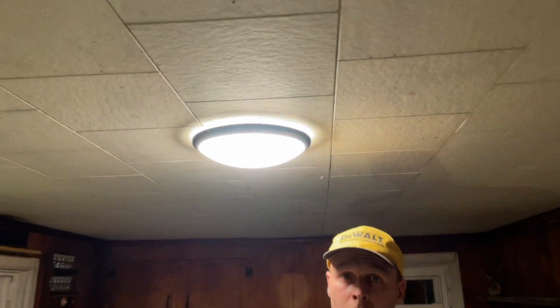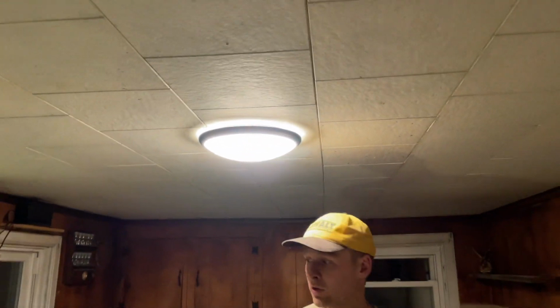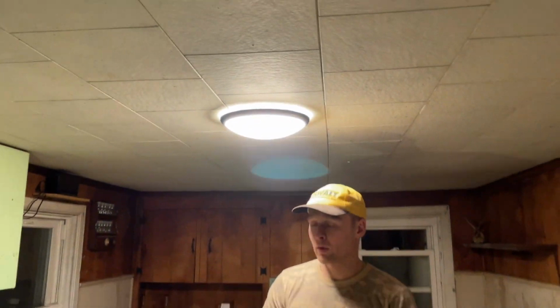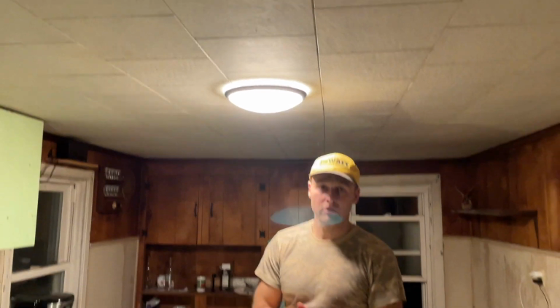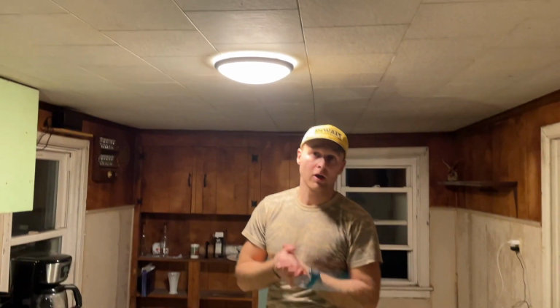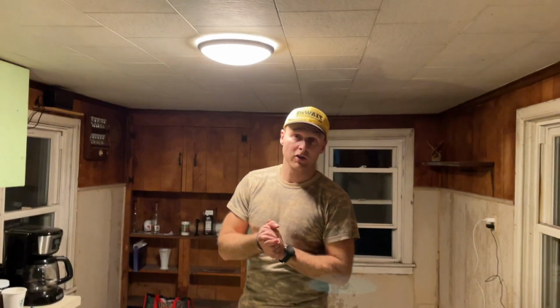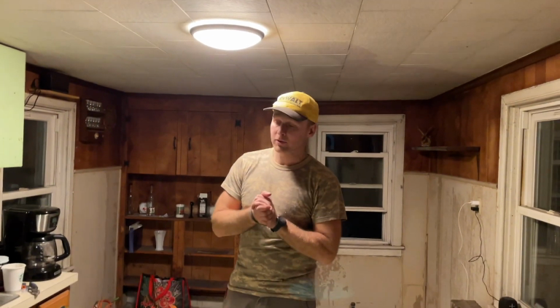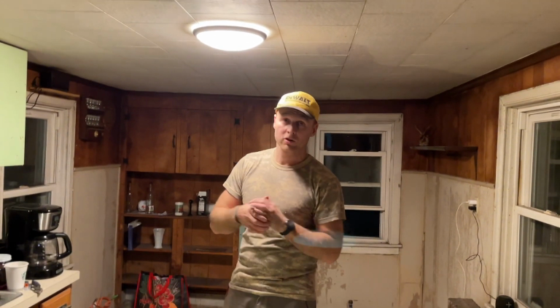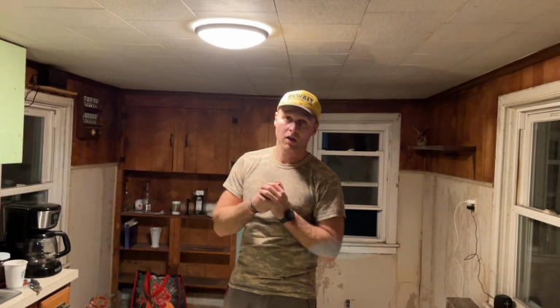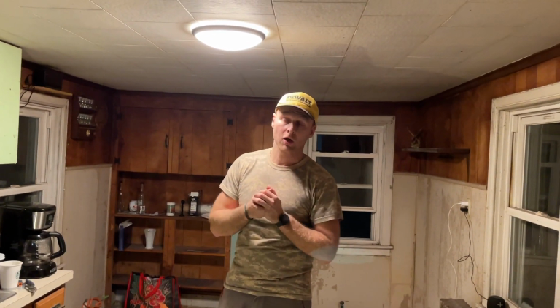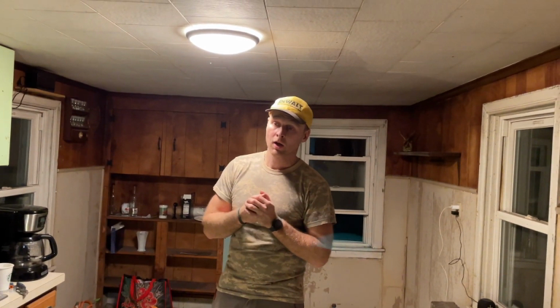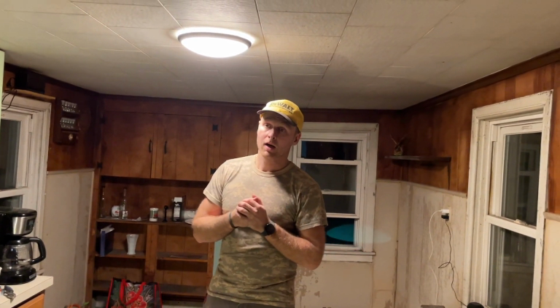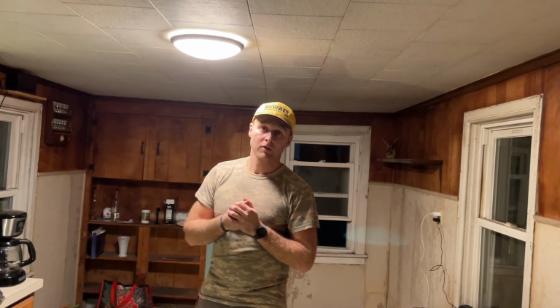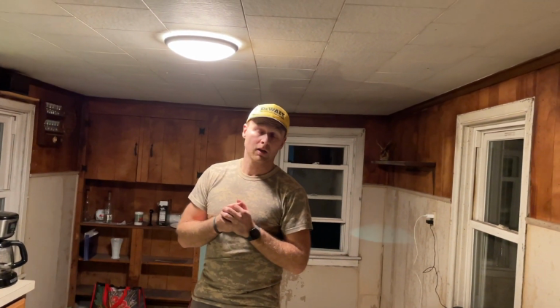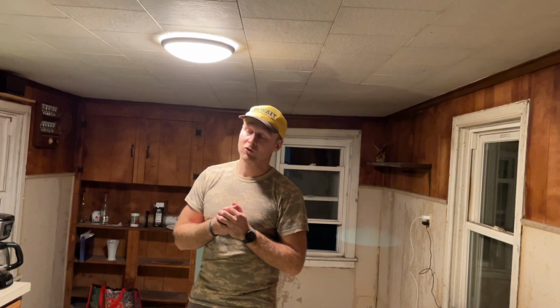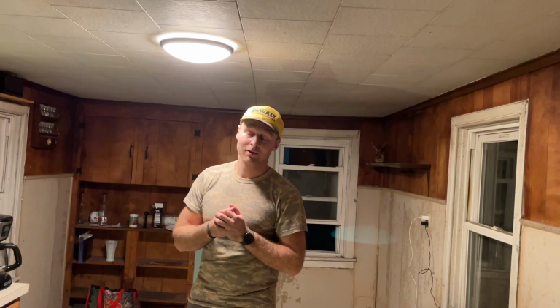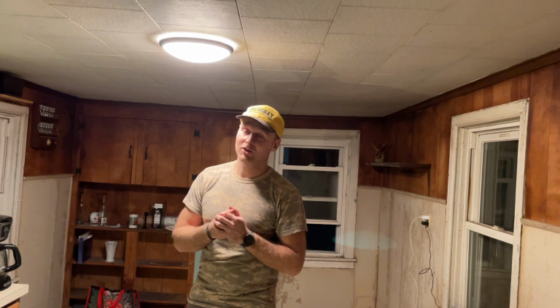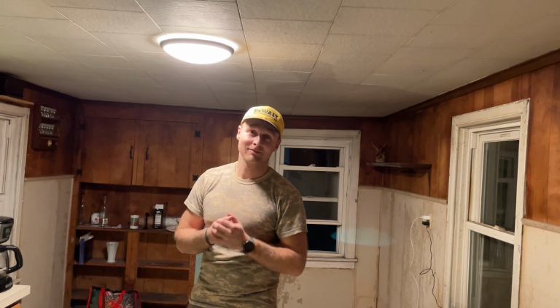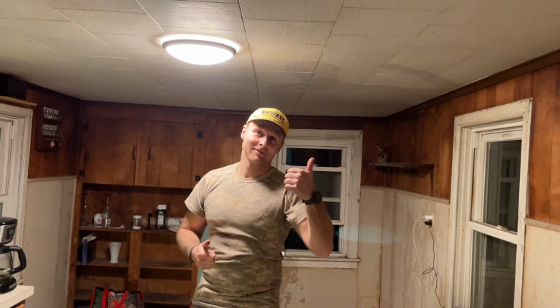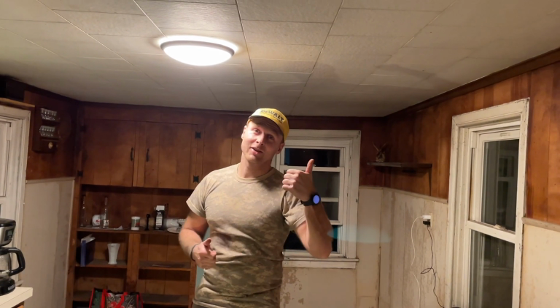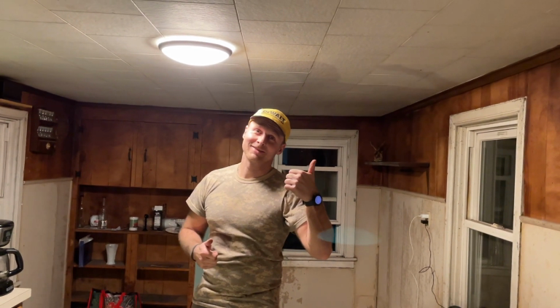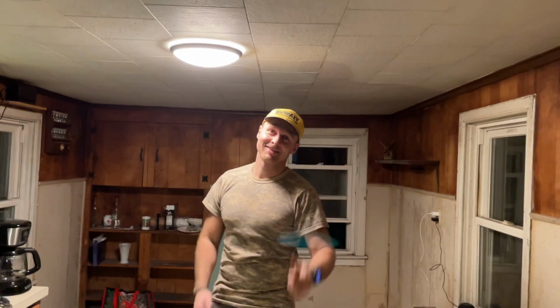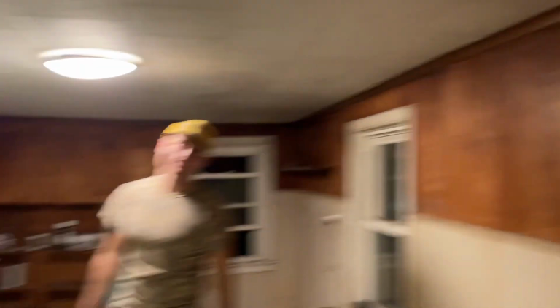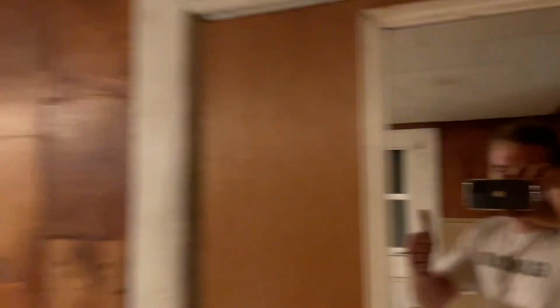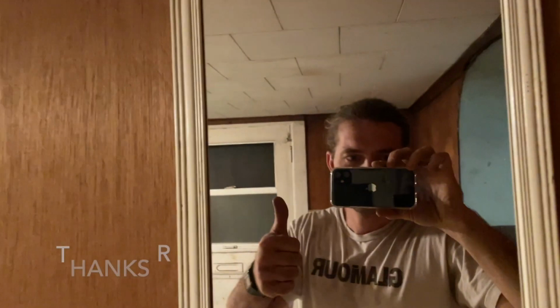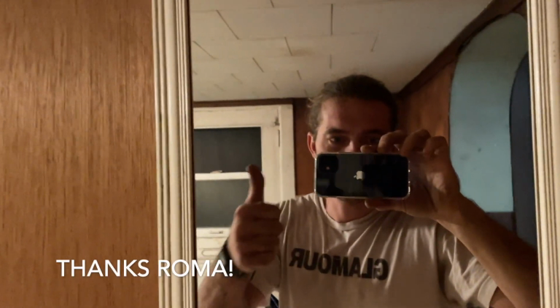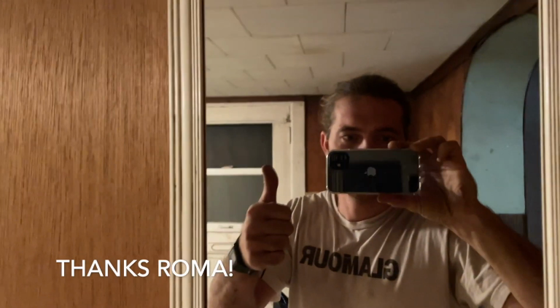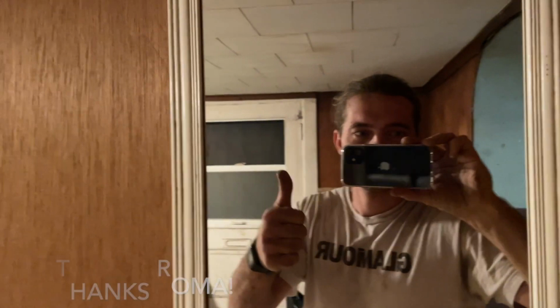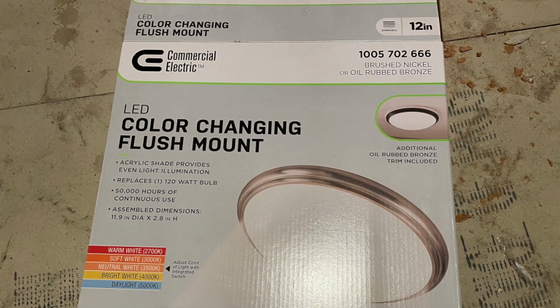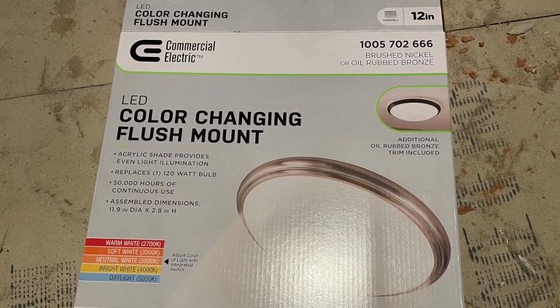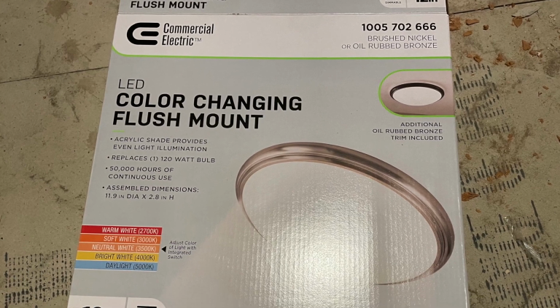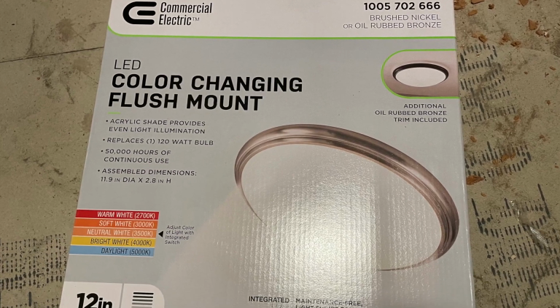Guys, thank you for watching. Check out my other videos — comments and questions, please comment below. Subscribe, thumbs up, have a great one. Bye!